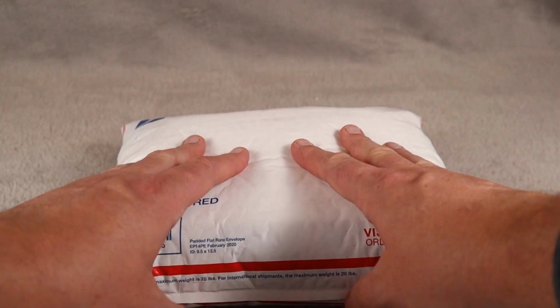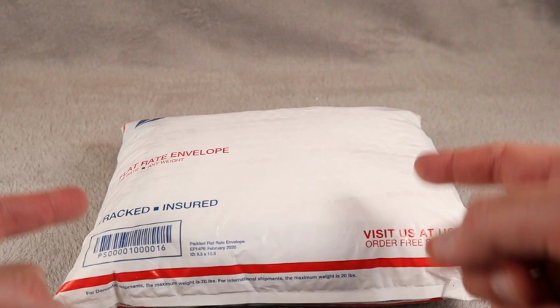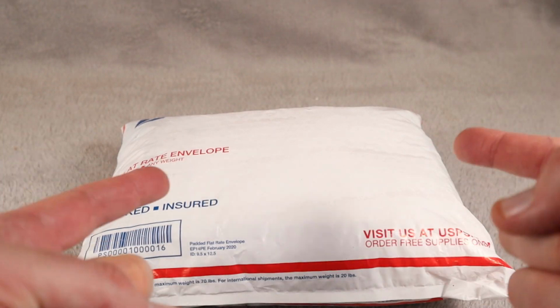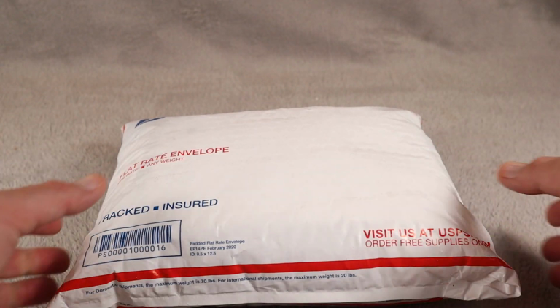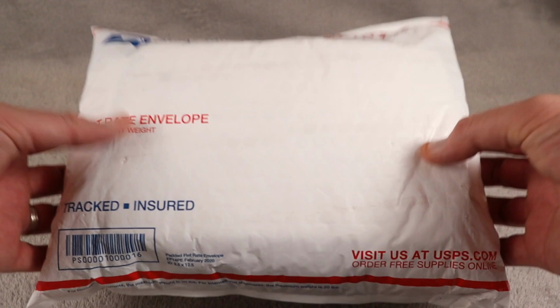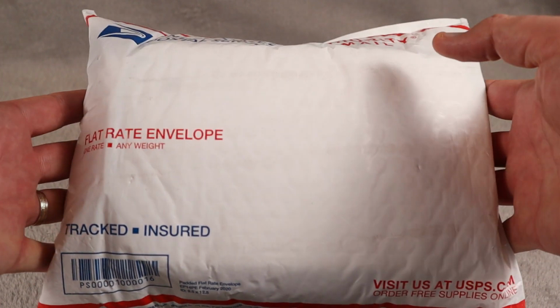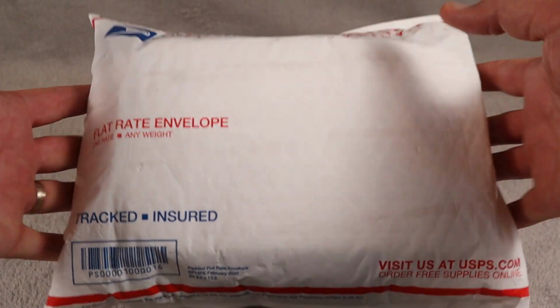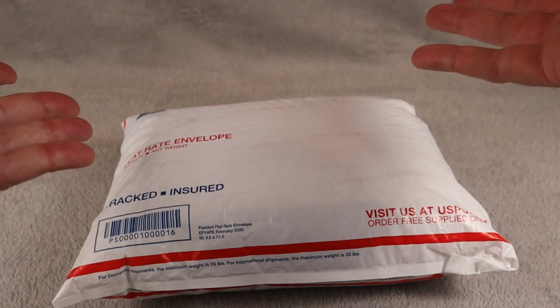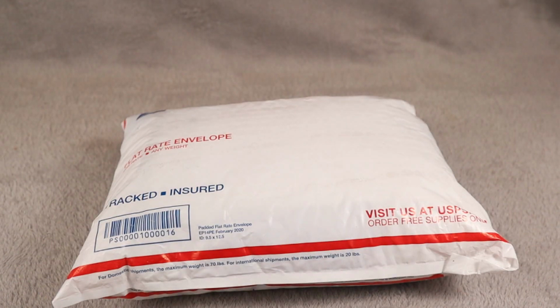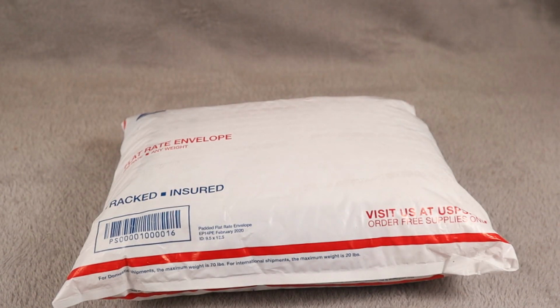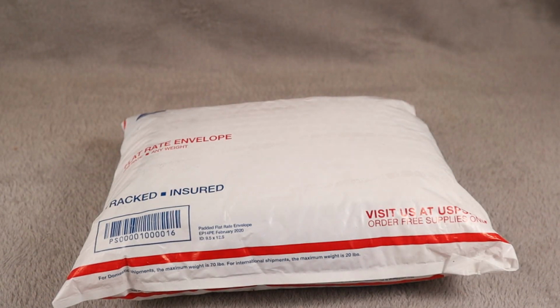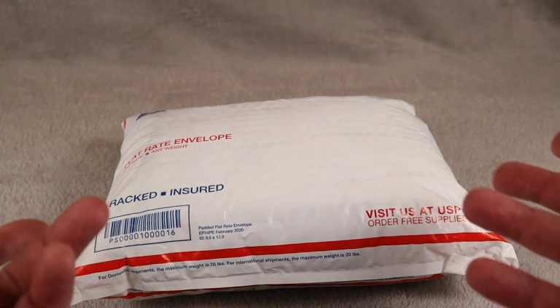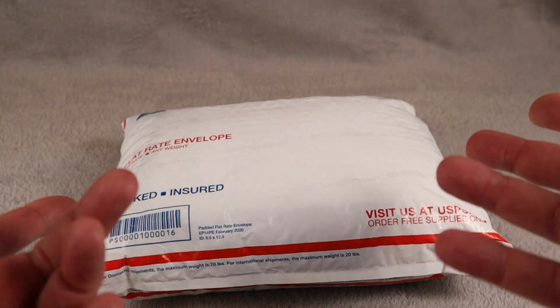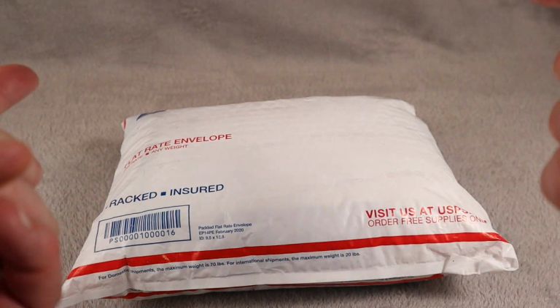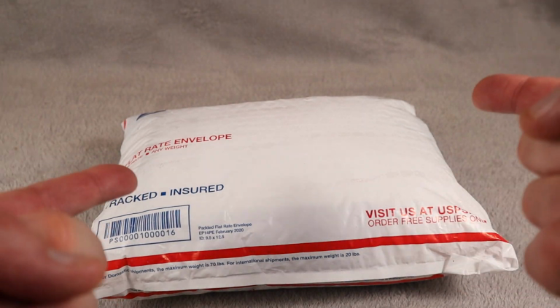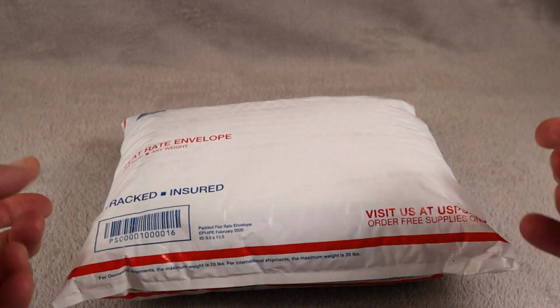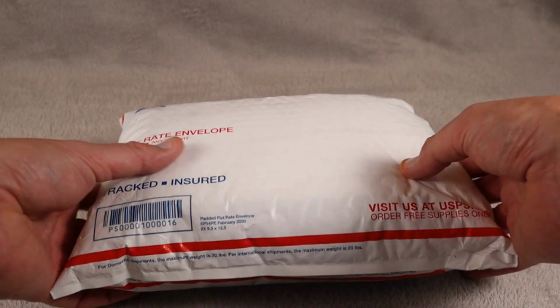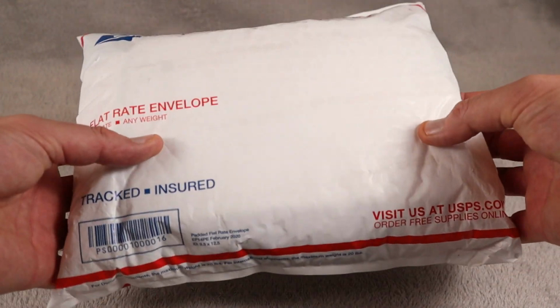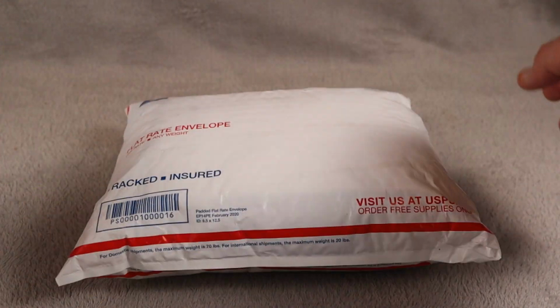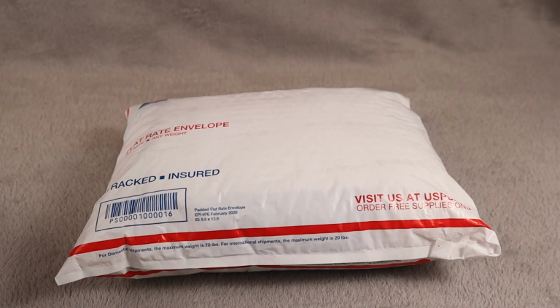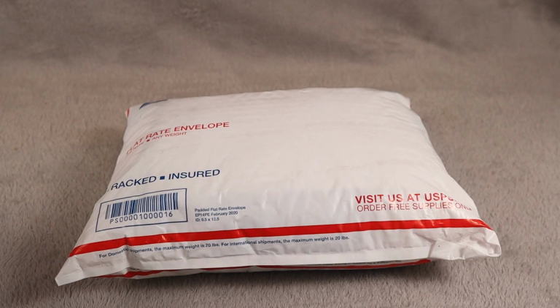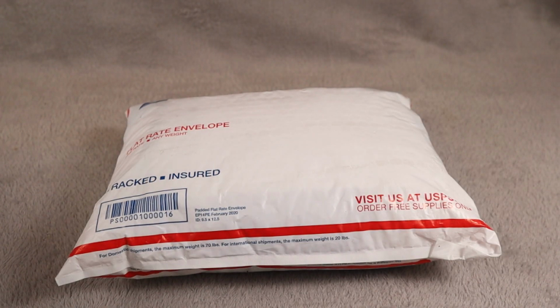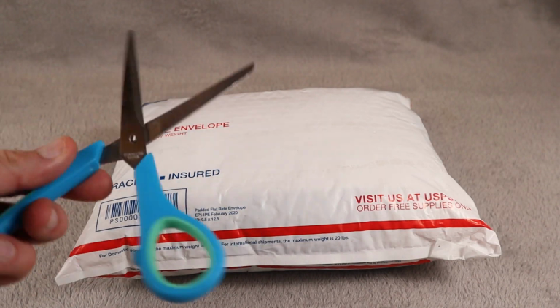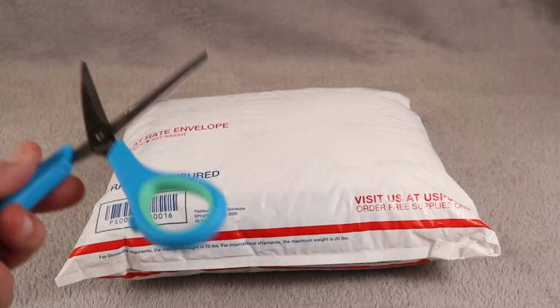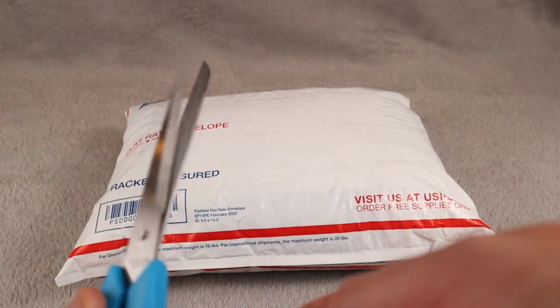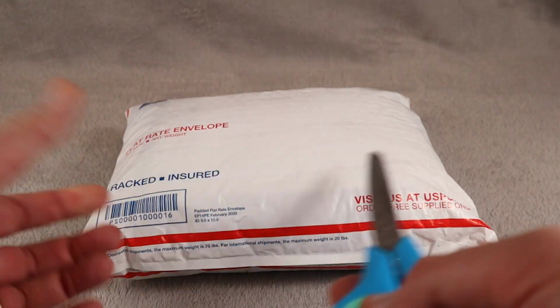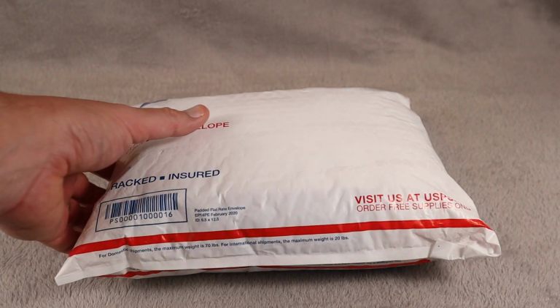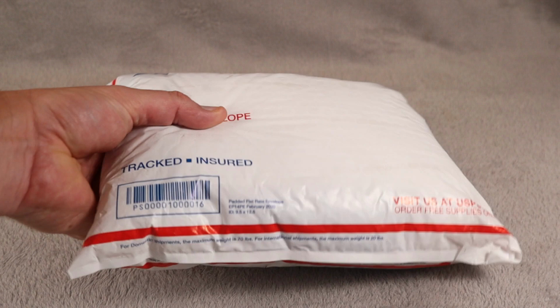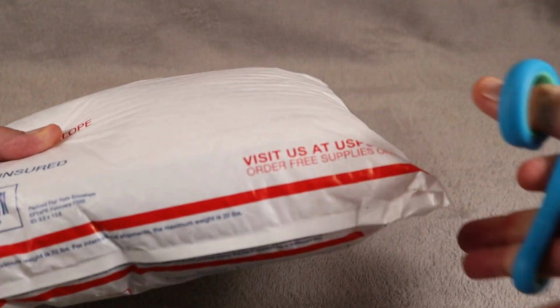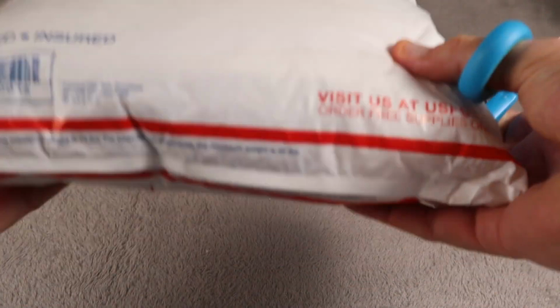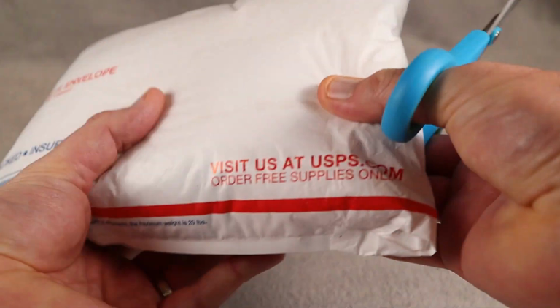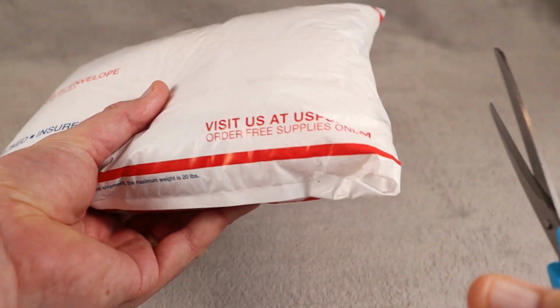I believe this is bricks for our Hoth MOC. As you know, here on Lowbricks we do our weekly MOC videos on Wednesdays, and right now we're working on Hoth. So I am guessing this might be white pieces, but there could be other surprises inside.